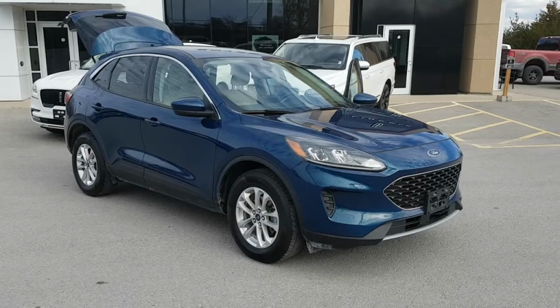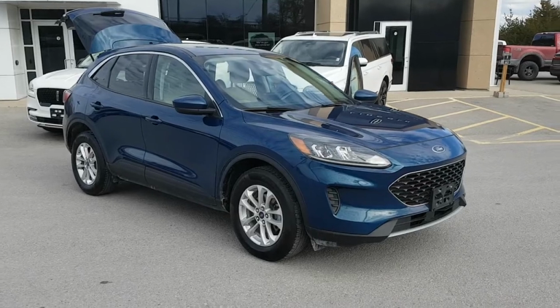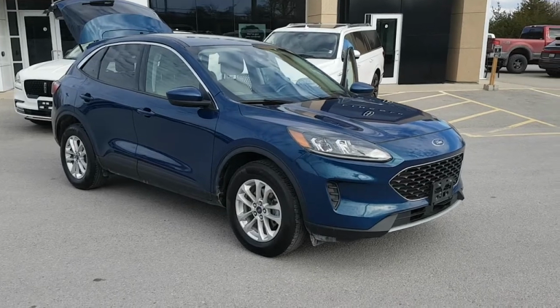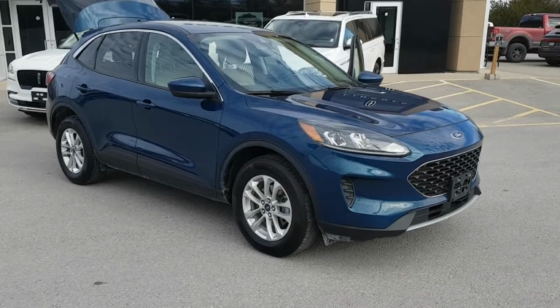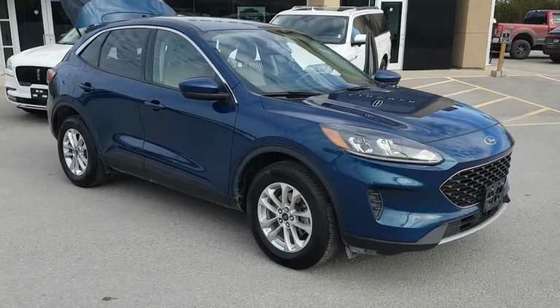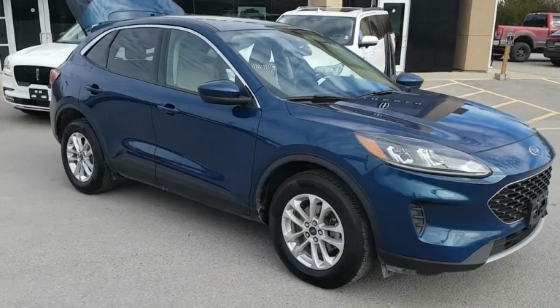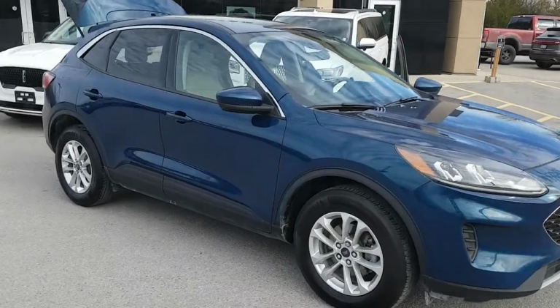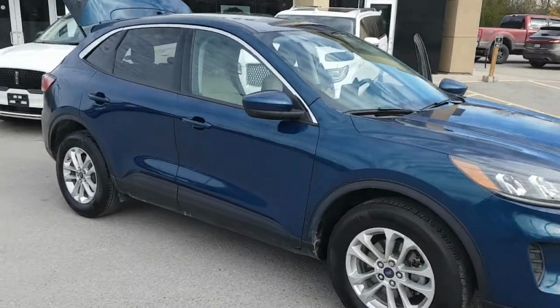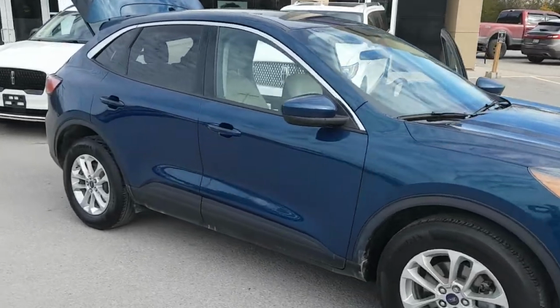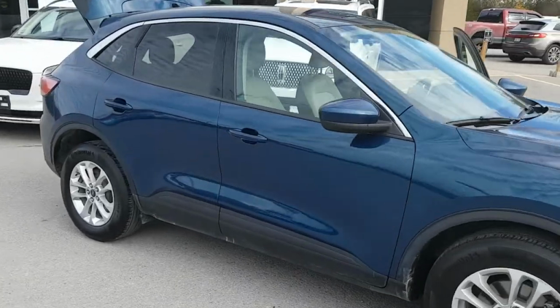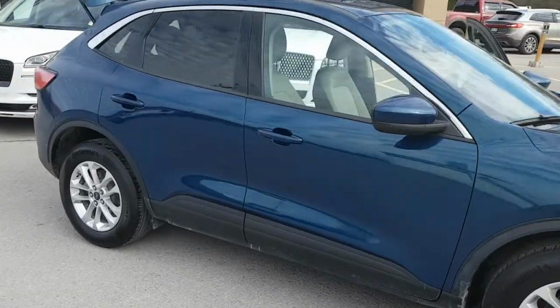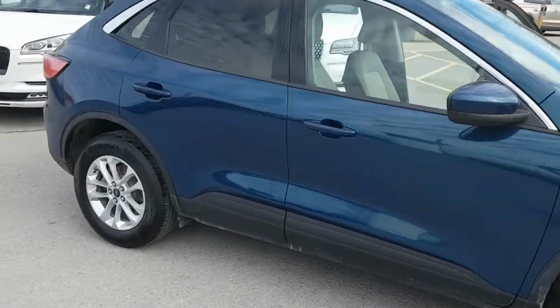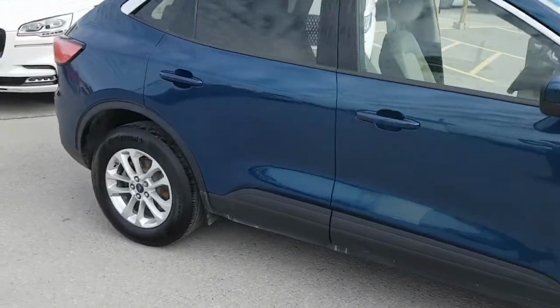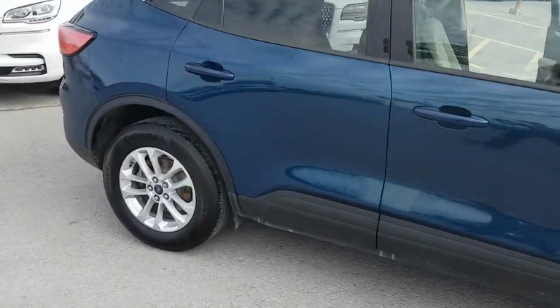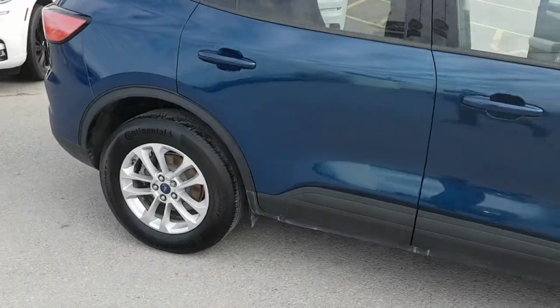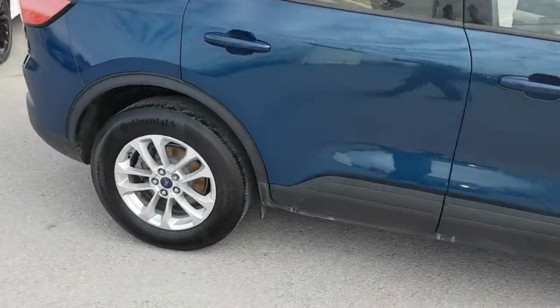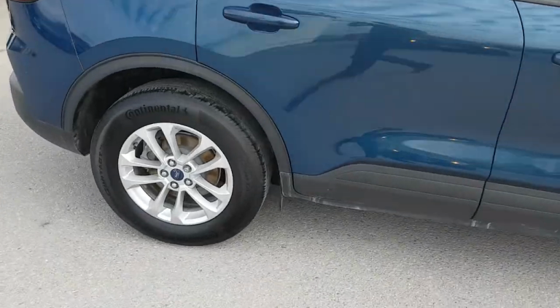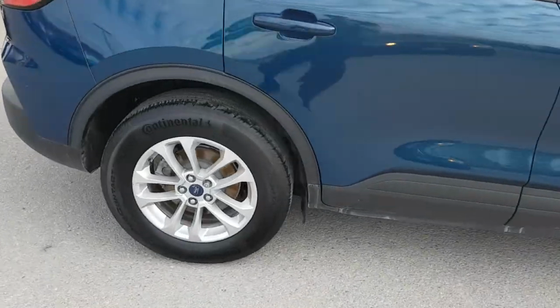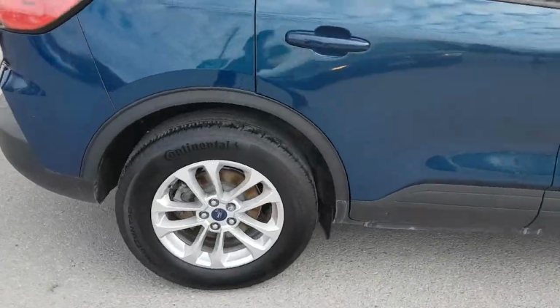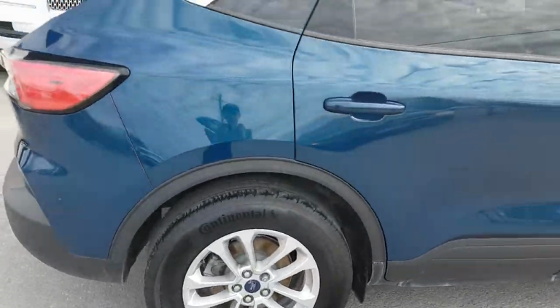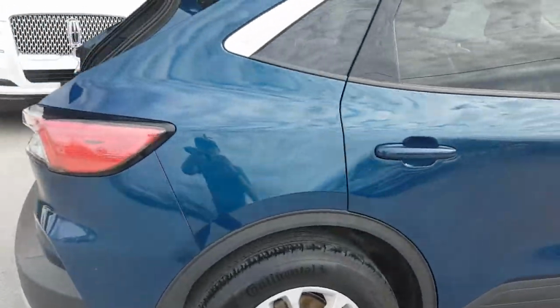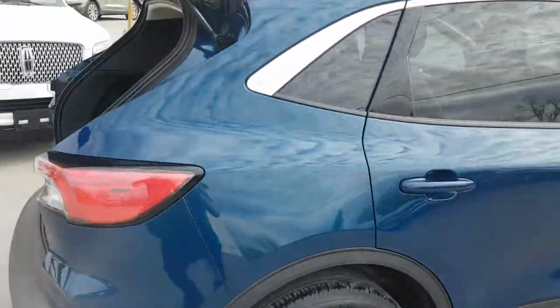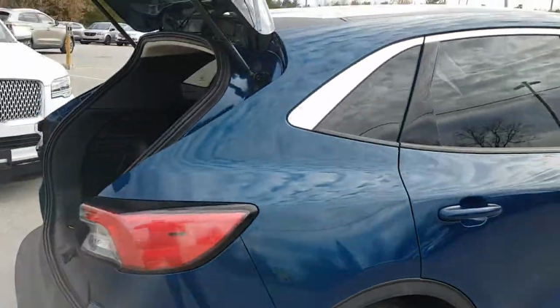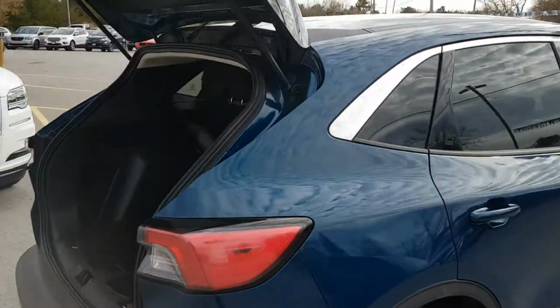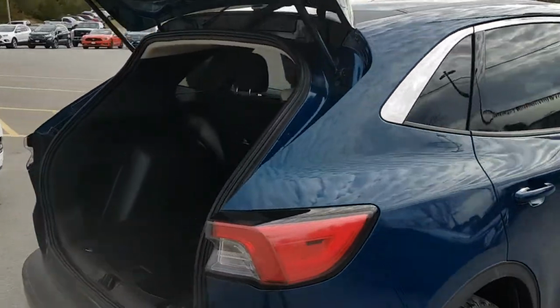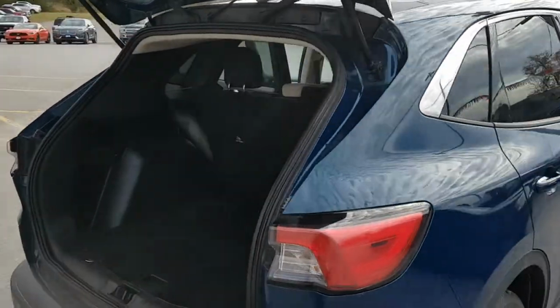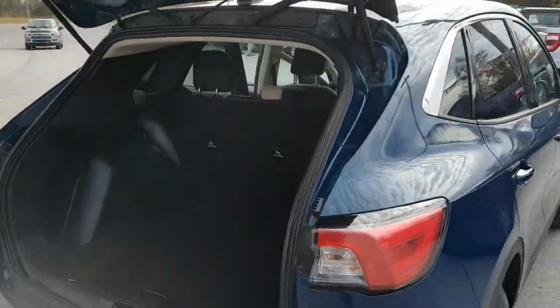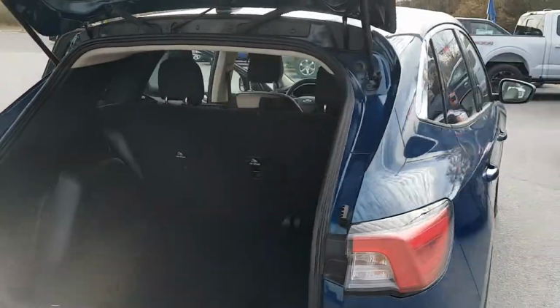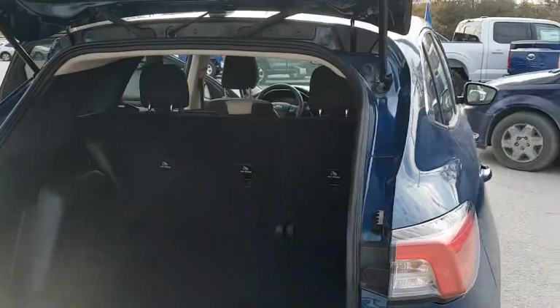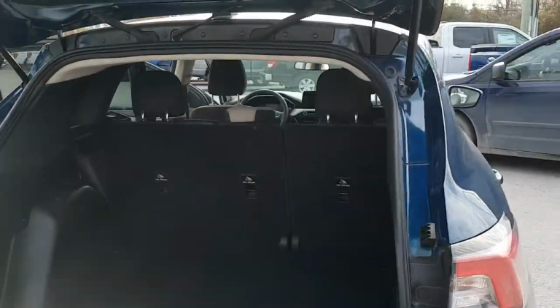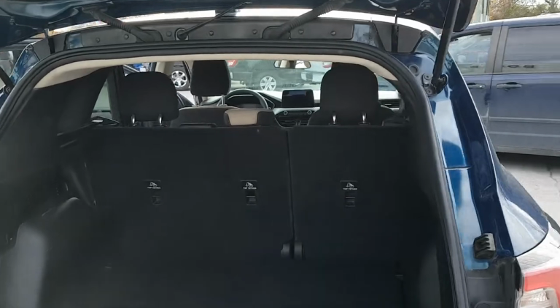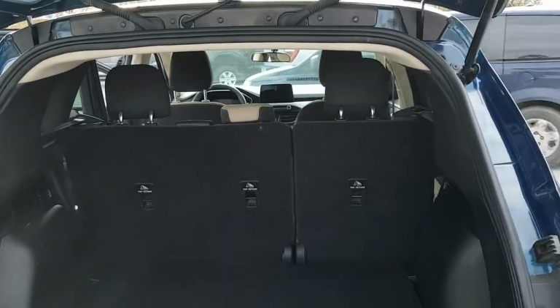2020 Ford Escape in blue. This one has the aluminum rims and features a 1.5 liter three-cylinder engine with all-wheel drive.